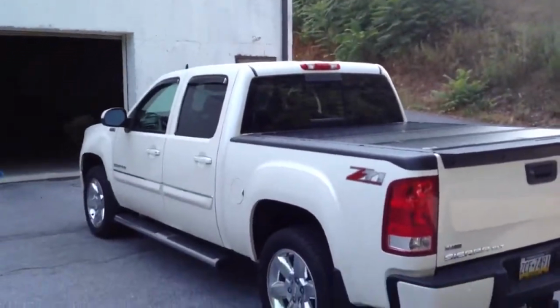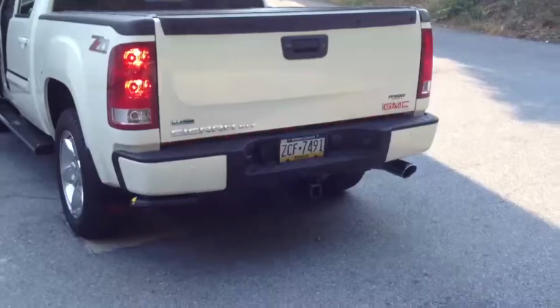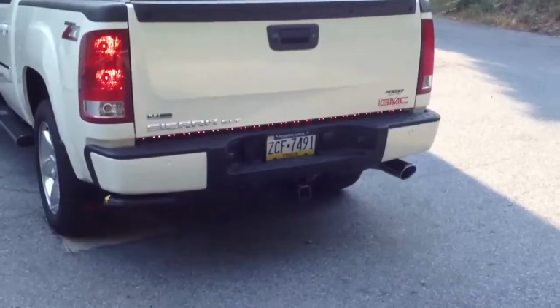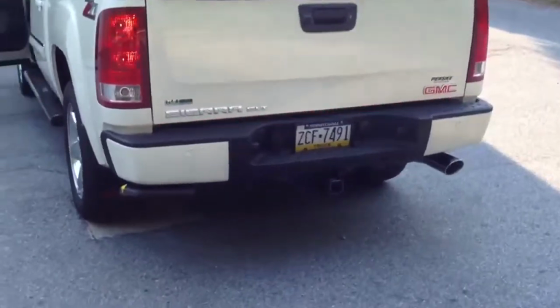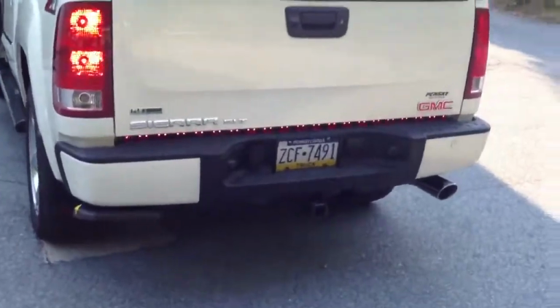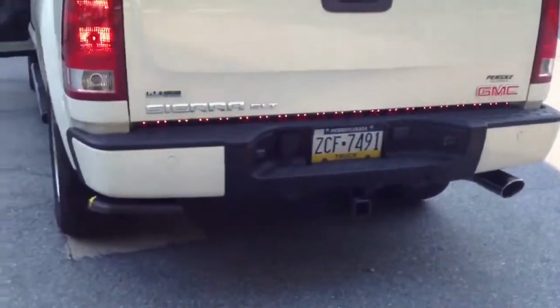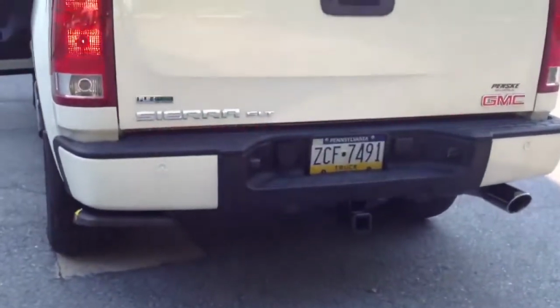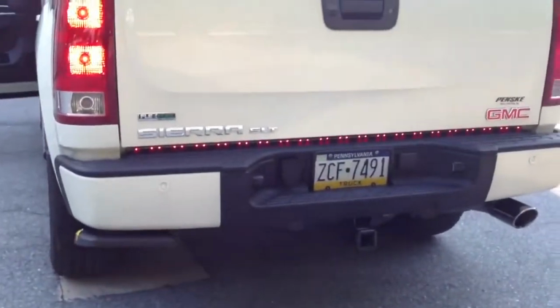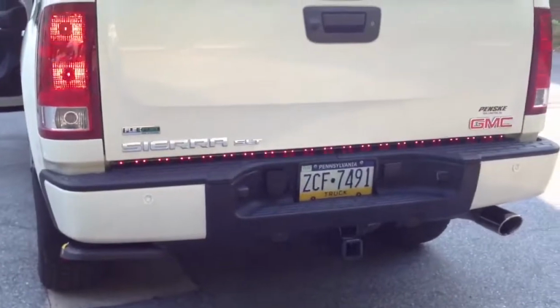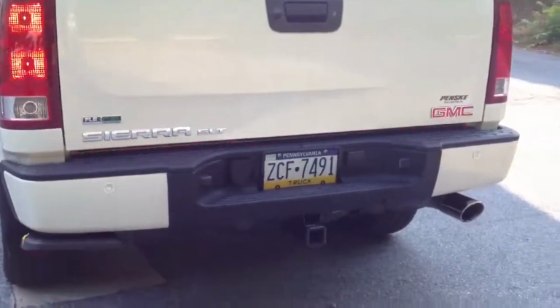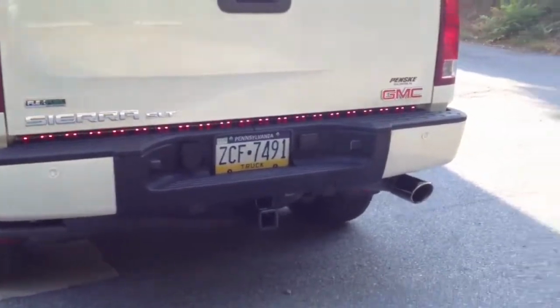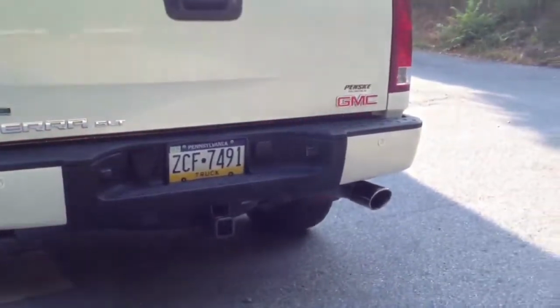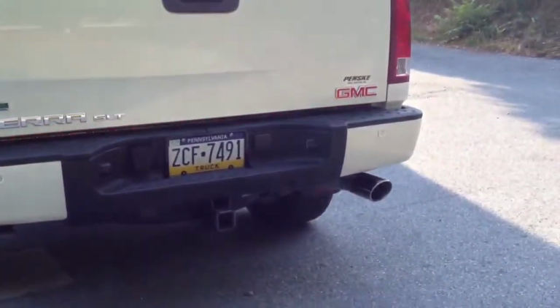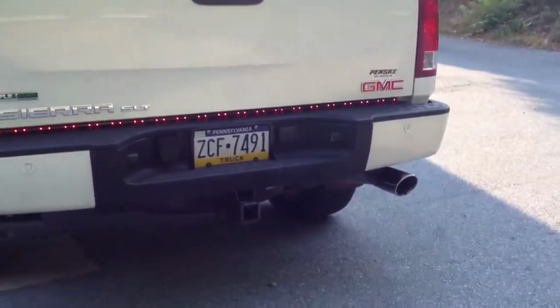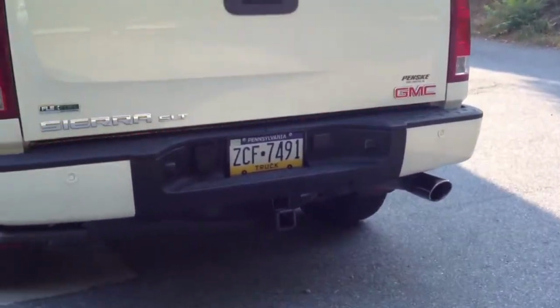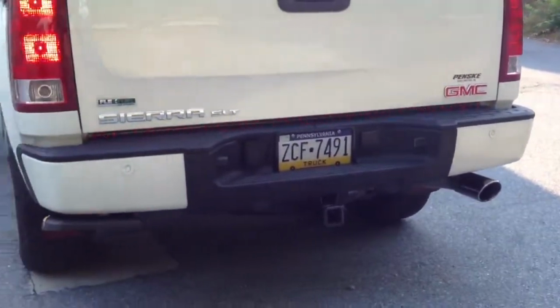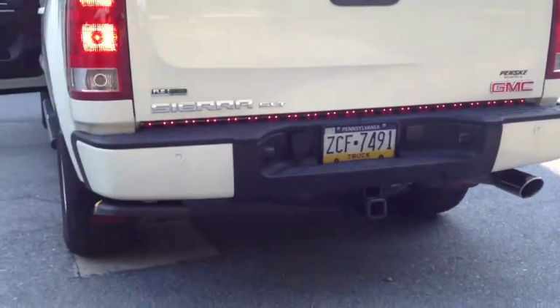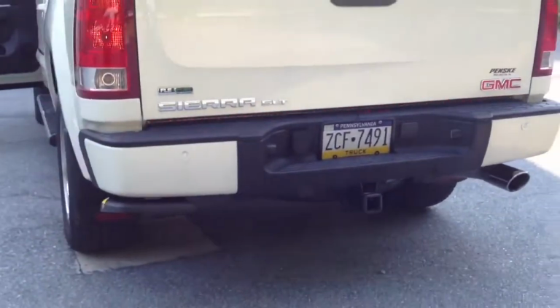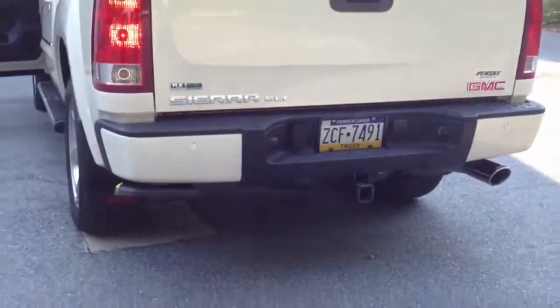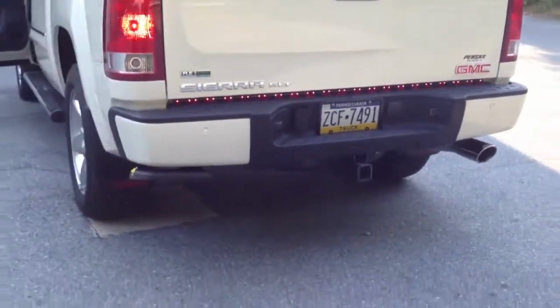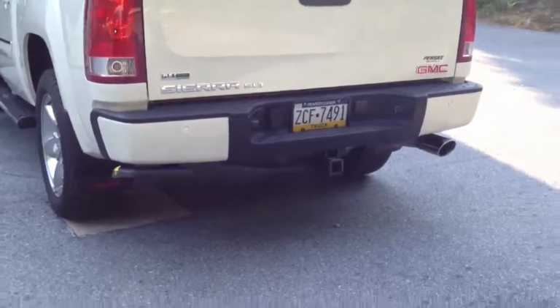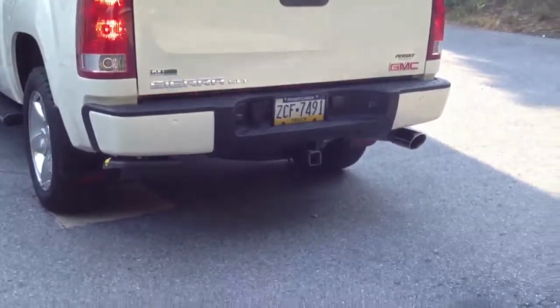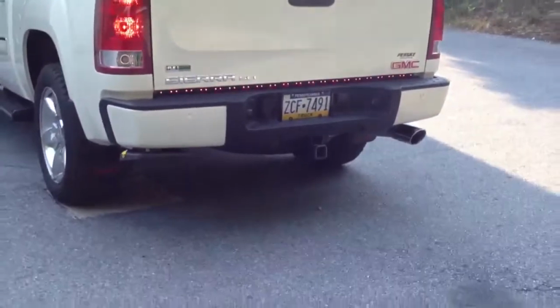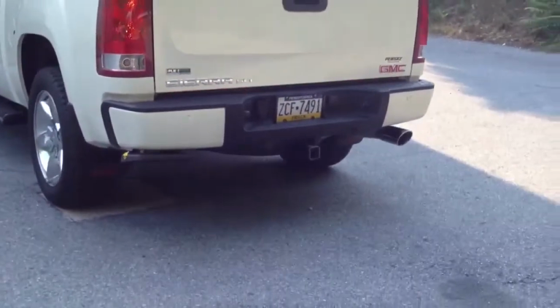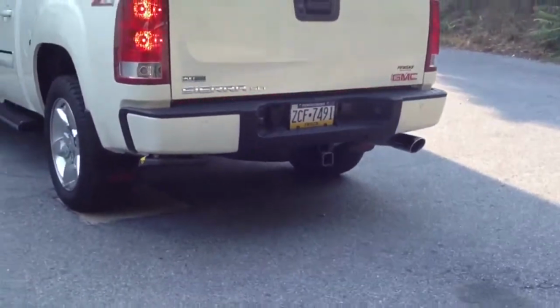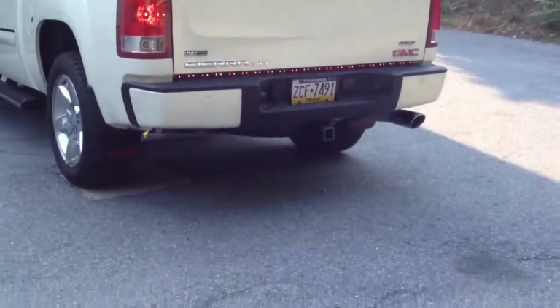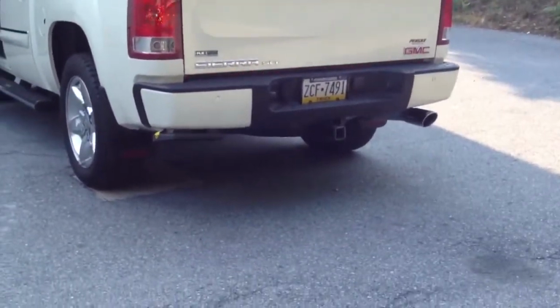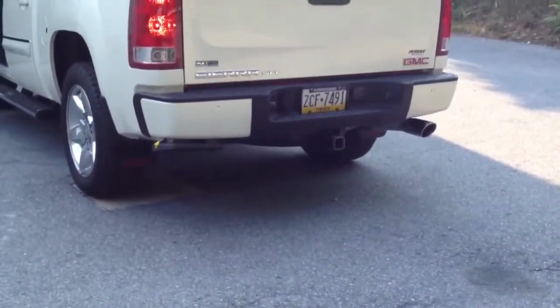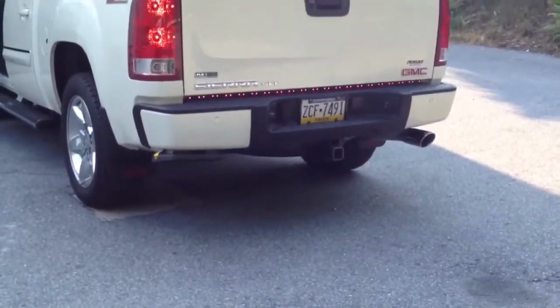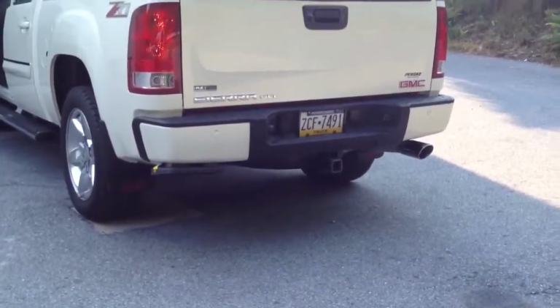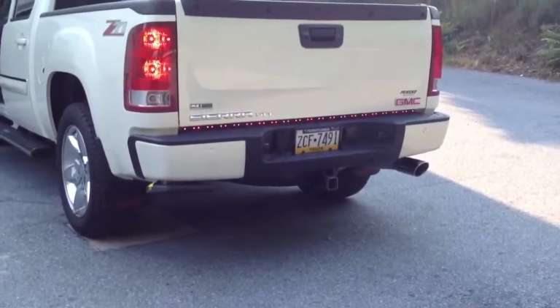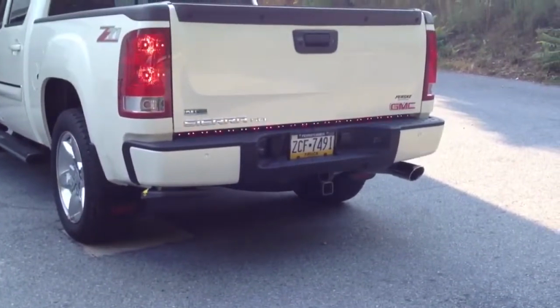We also installed the Rampage light bar. This includes reverse, turn signals, running lights, and brake lights. Right now the hazard lights are on.